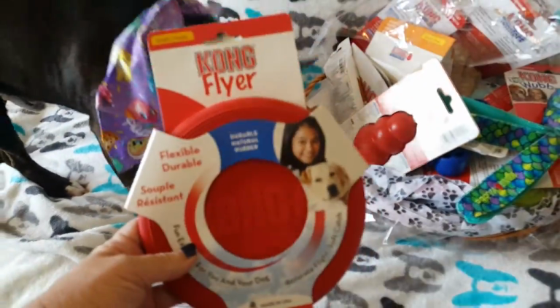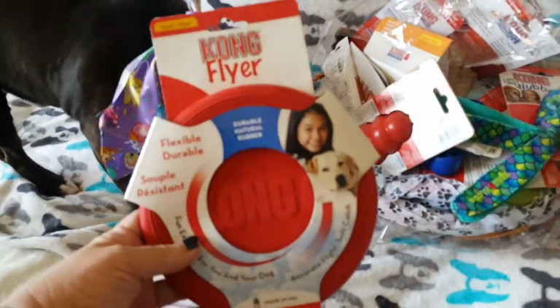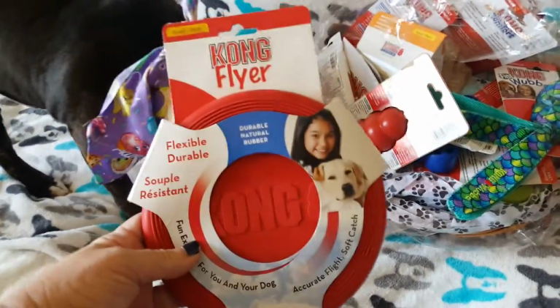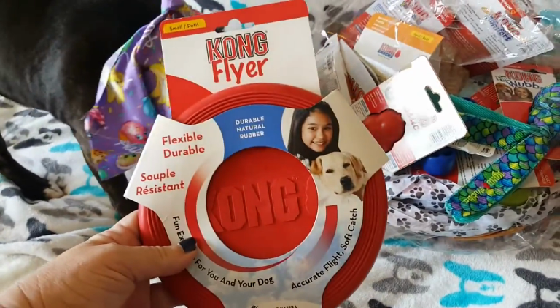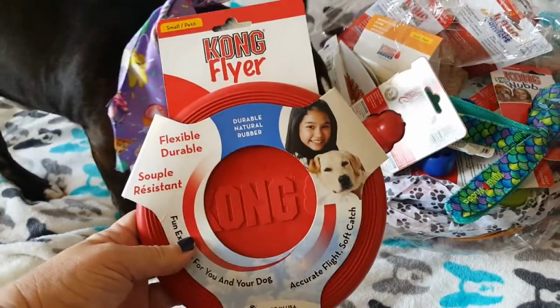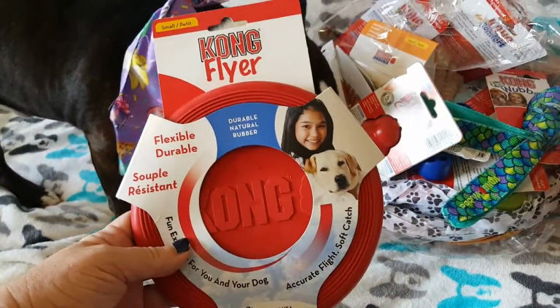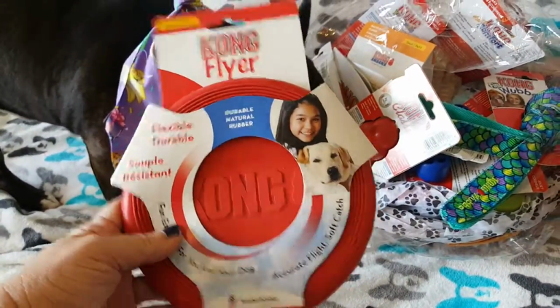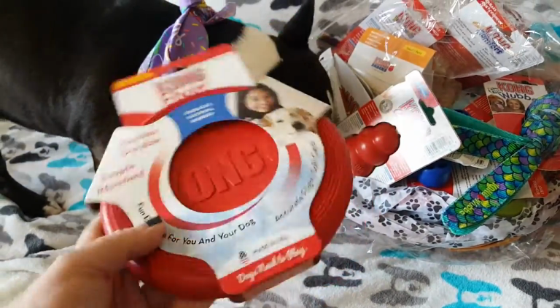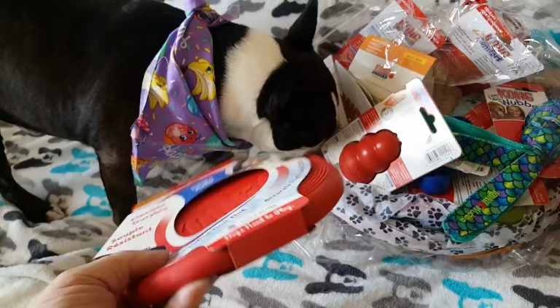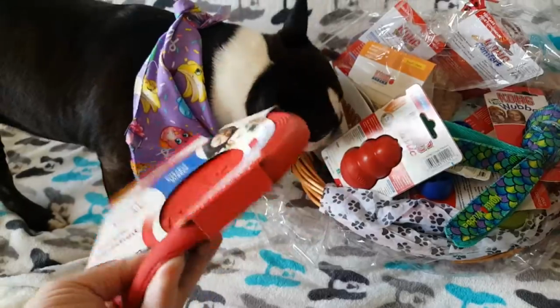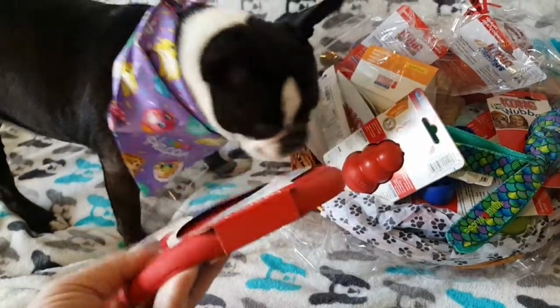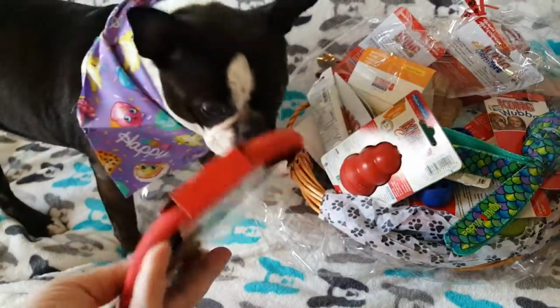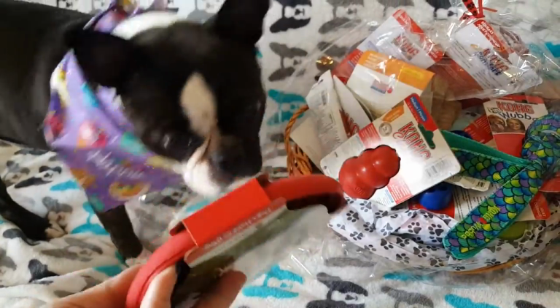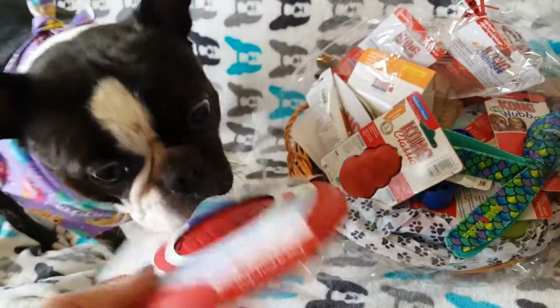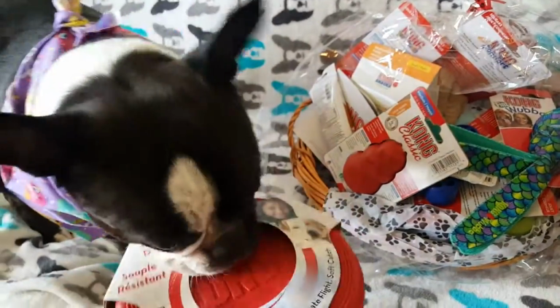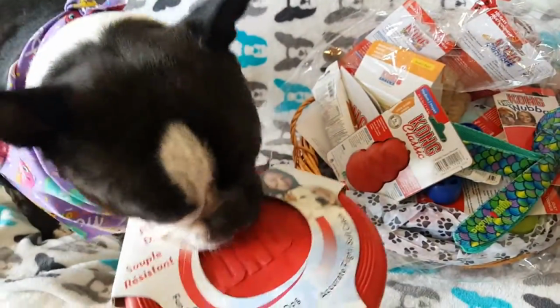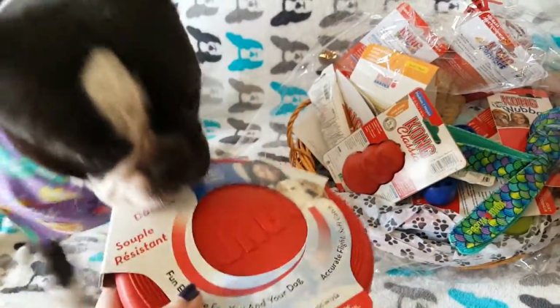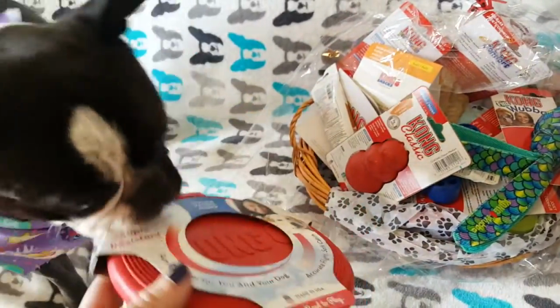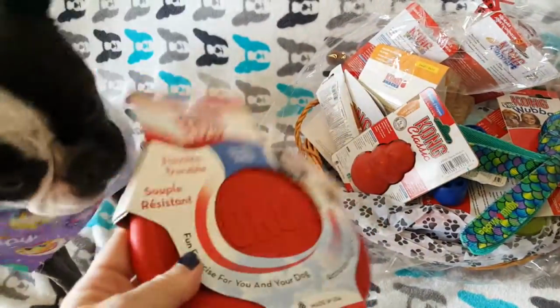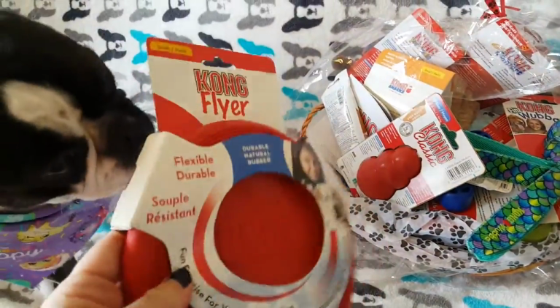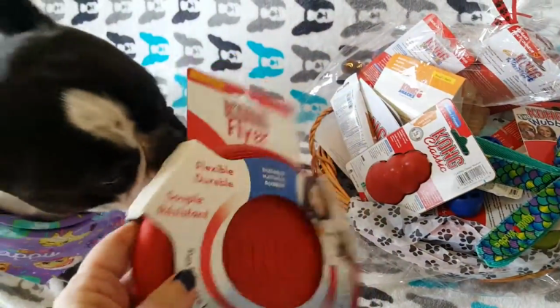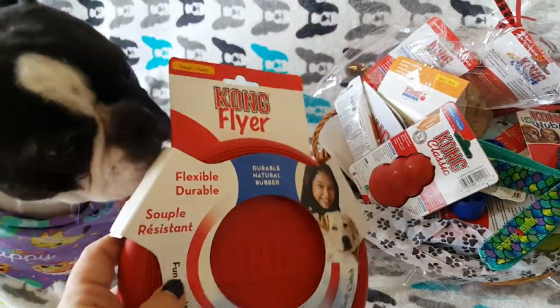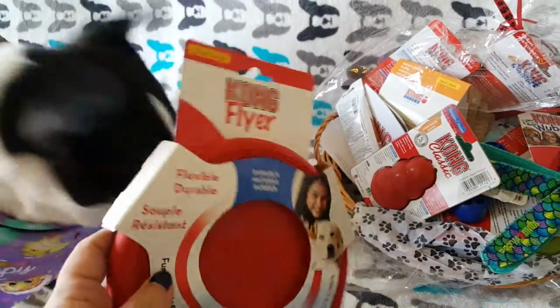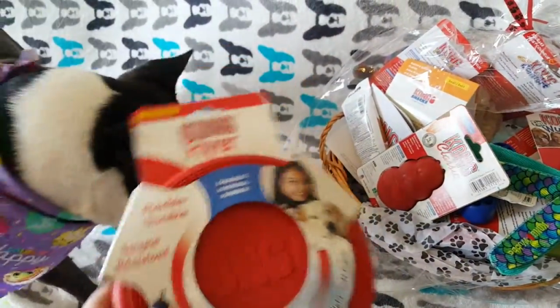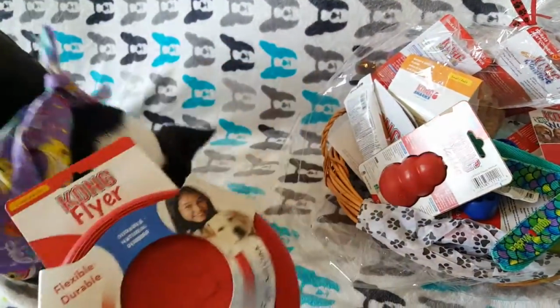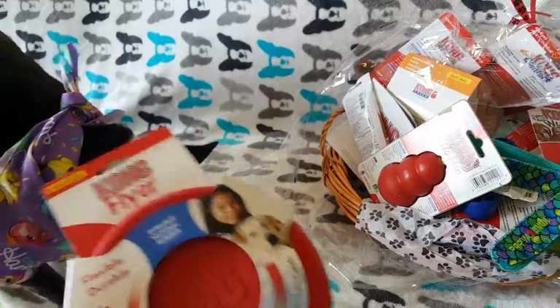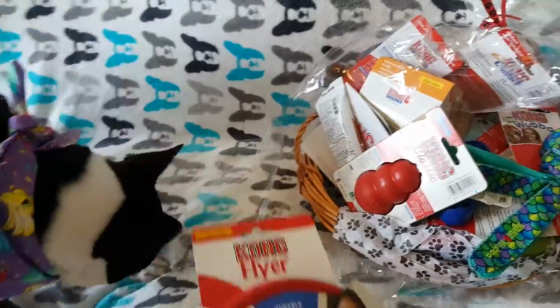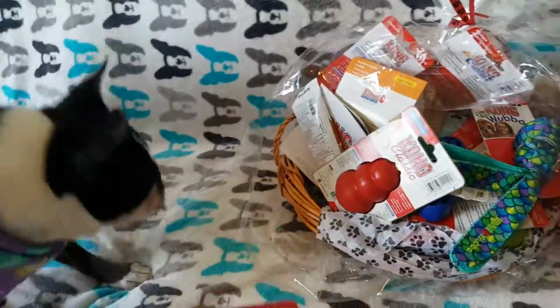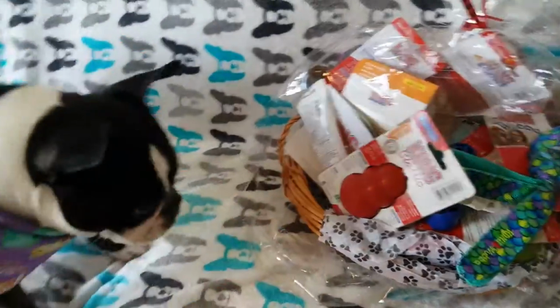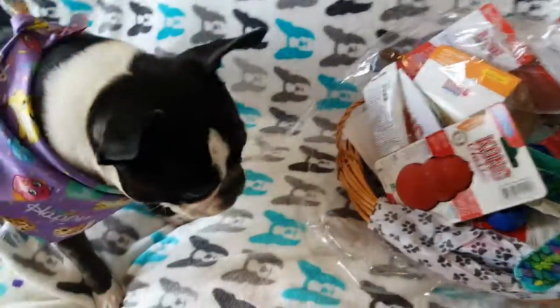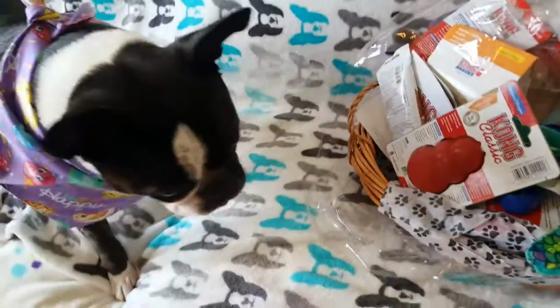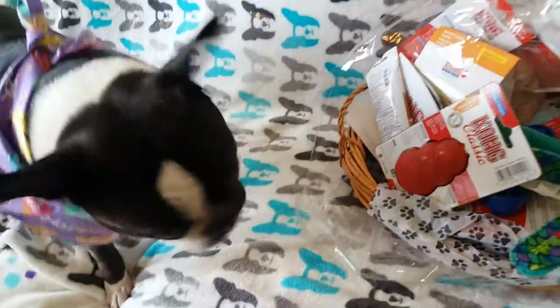We have a pretty awesome Kong flyer. That's a nice size — it's small. My dog's mouth is small. We've never used a frisbee before, so this is definitely going to be our first frisbee.